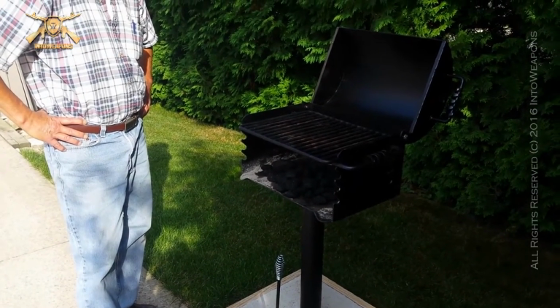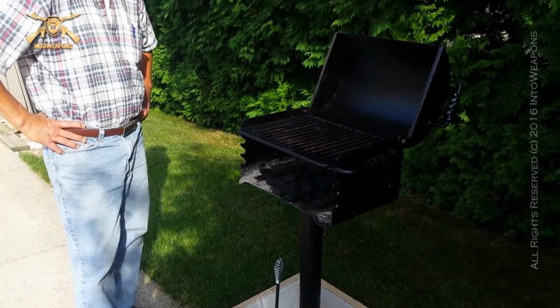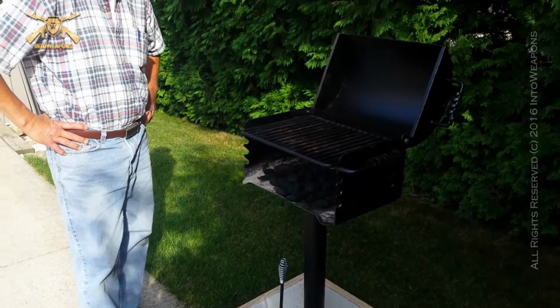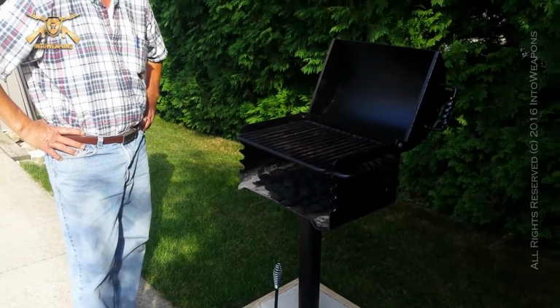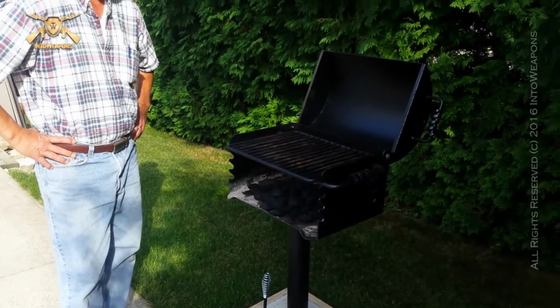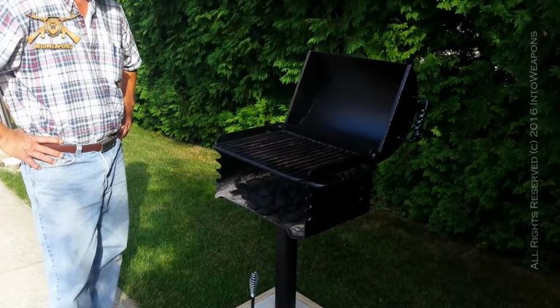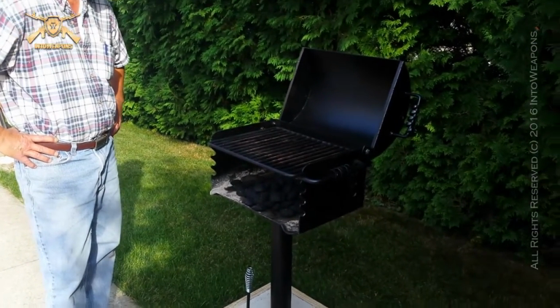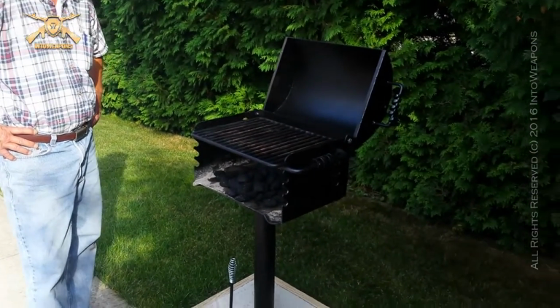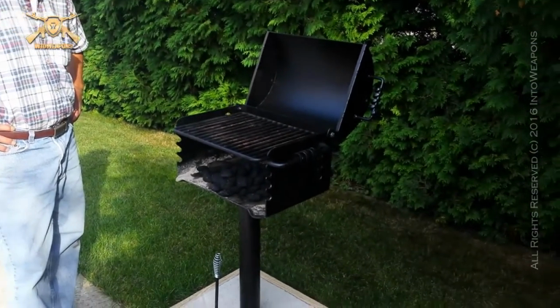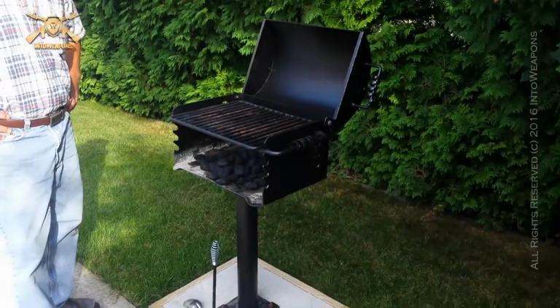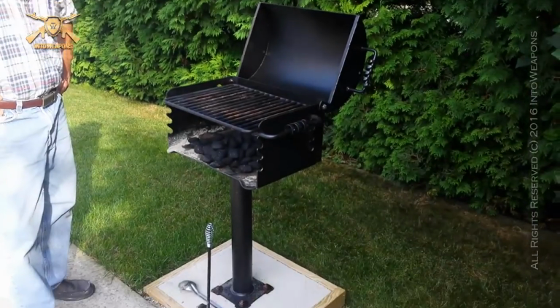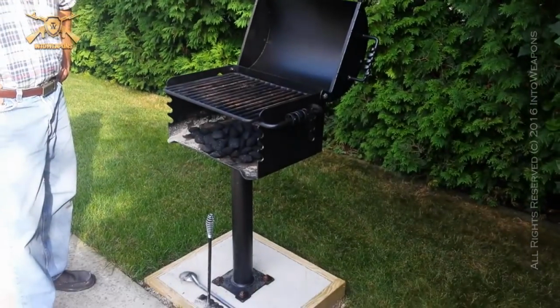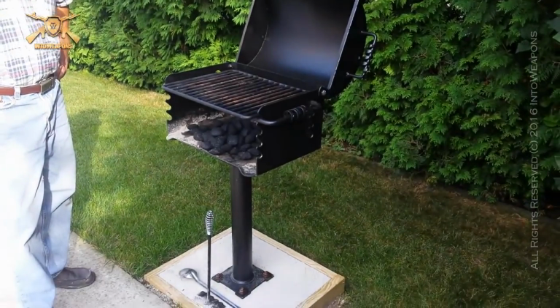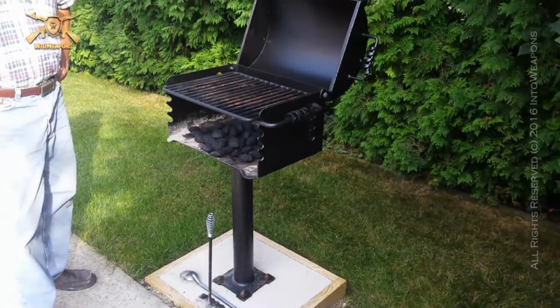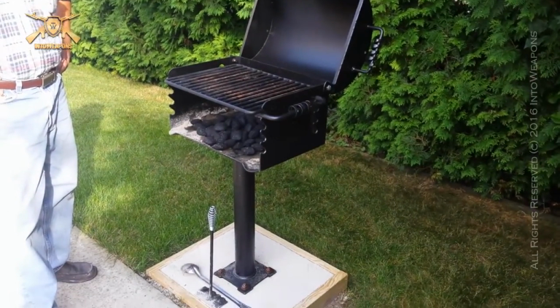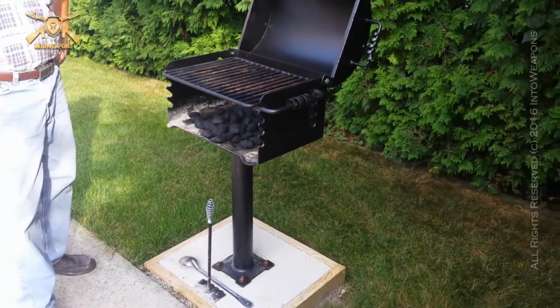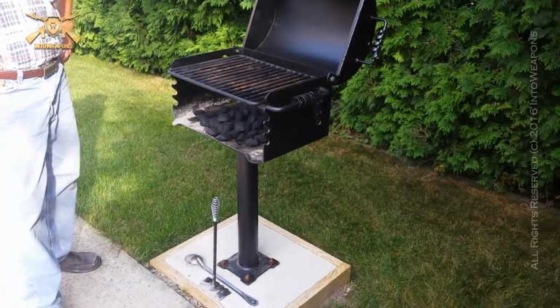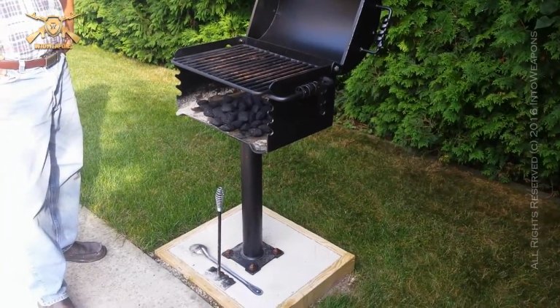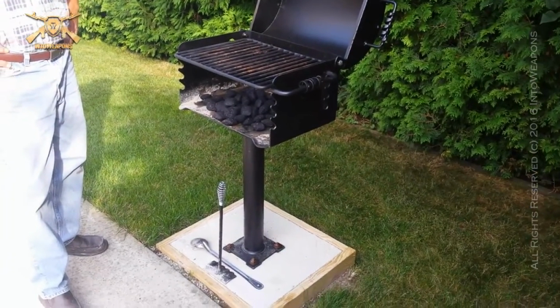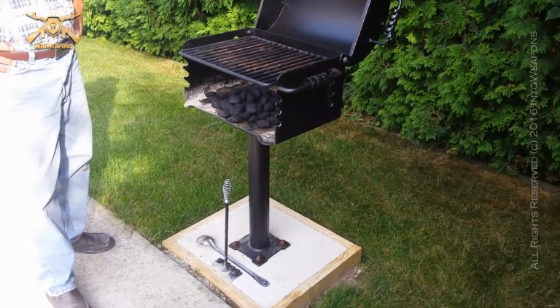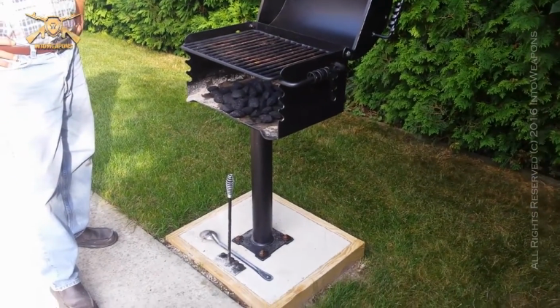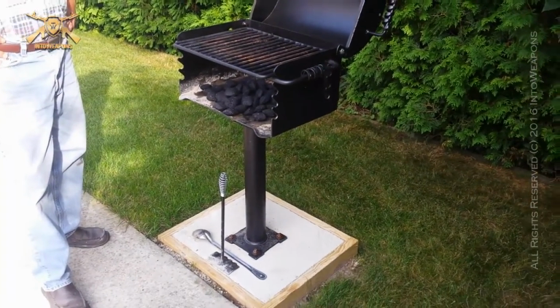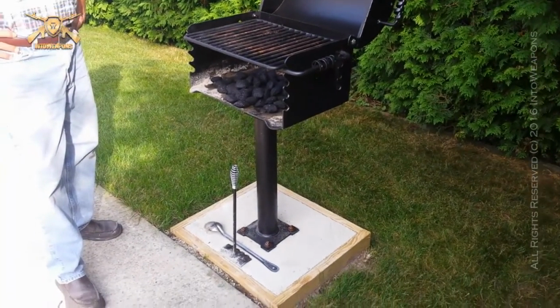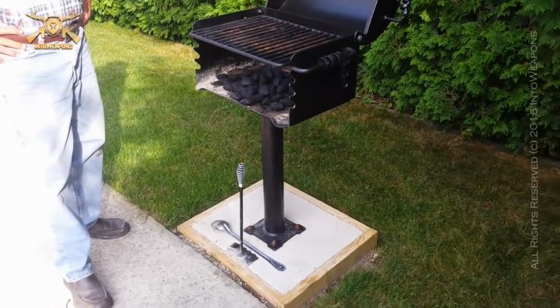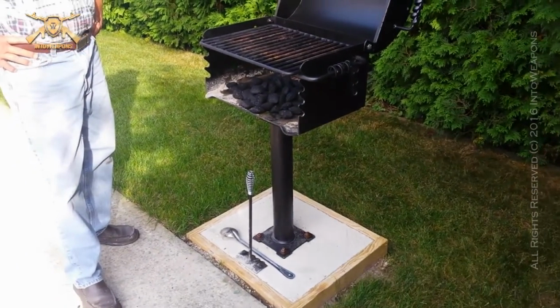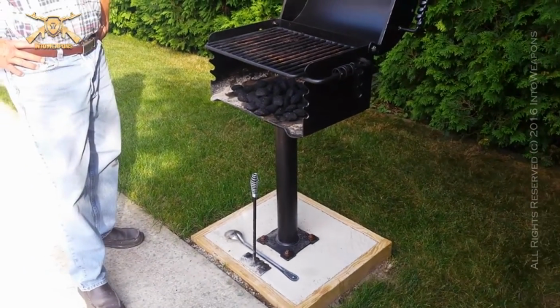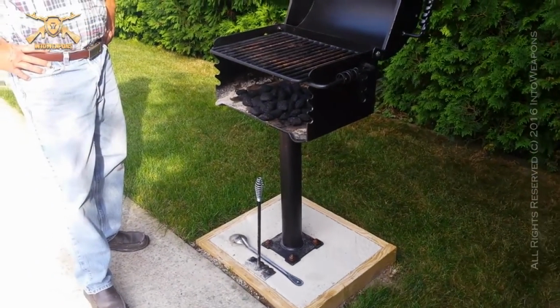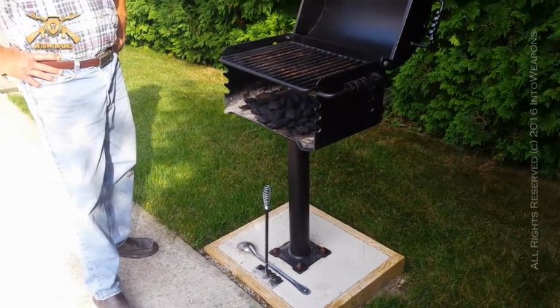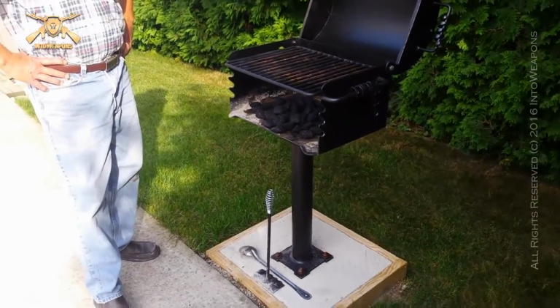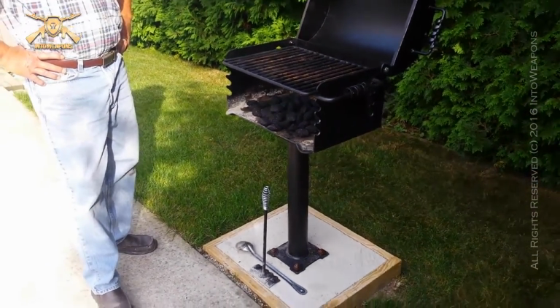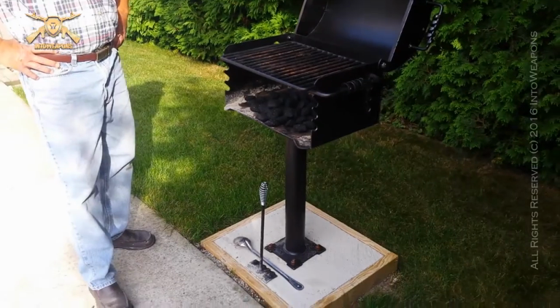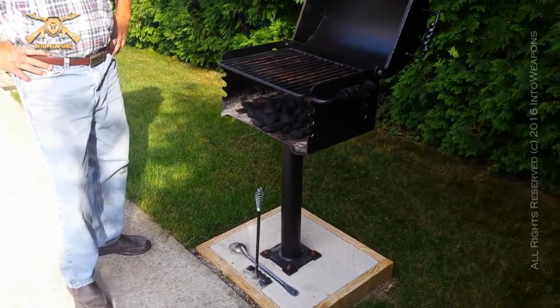It ran me around $360 or so with shipping — something like that, I can't remember quite exactly. So under $400, plus maybe a little bit of shipping on top of that.